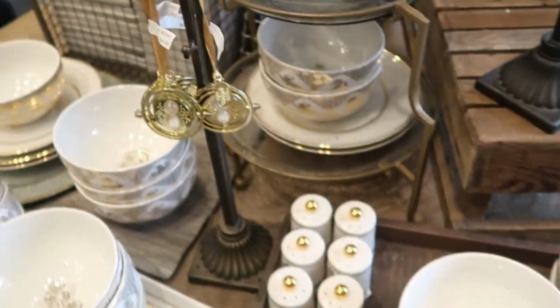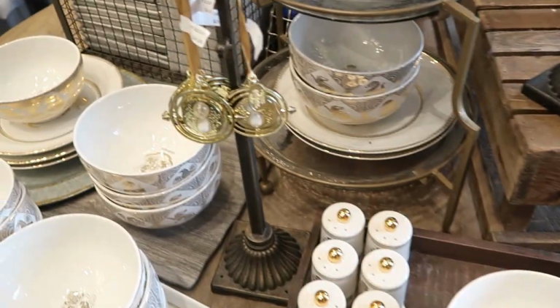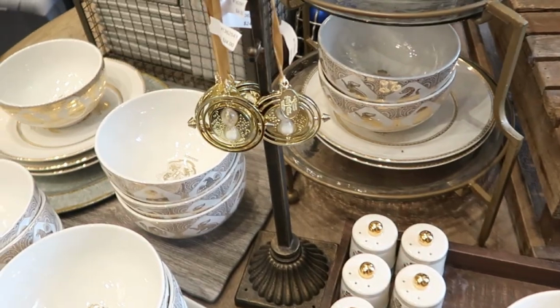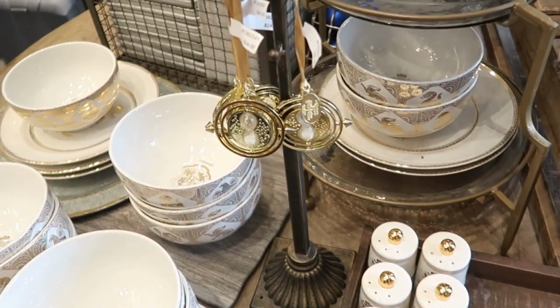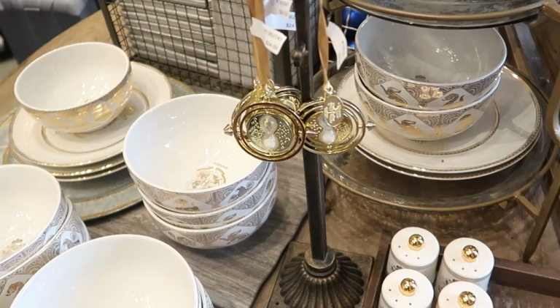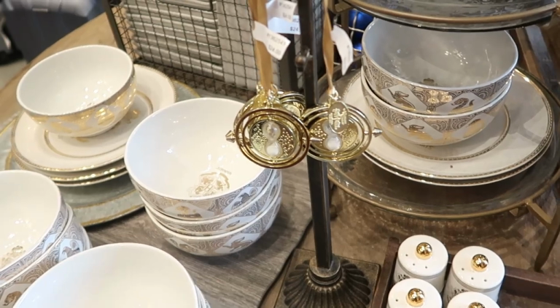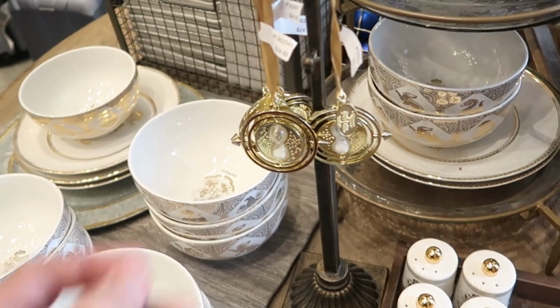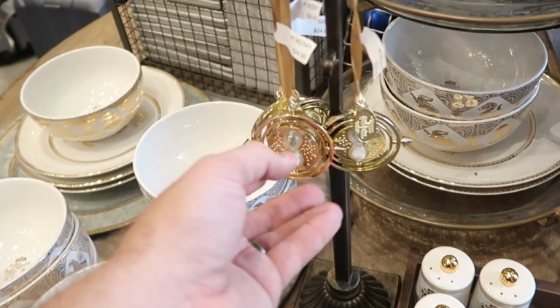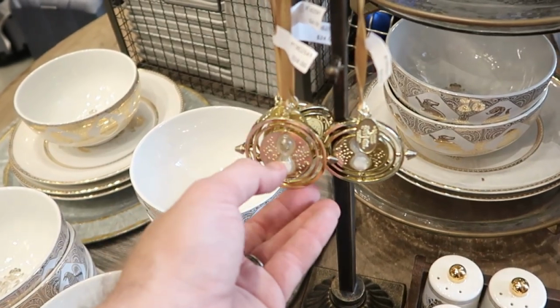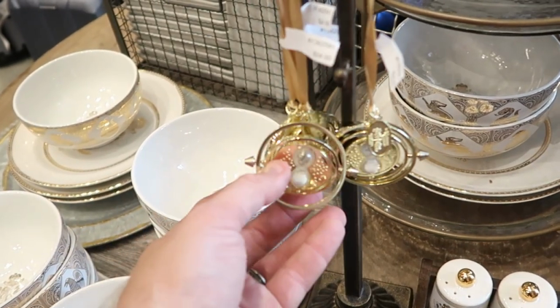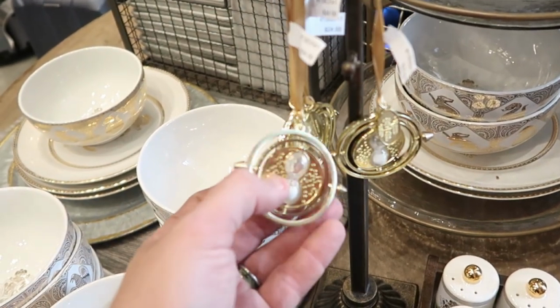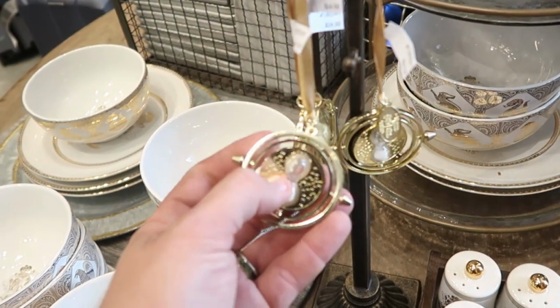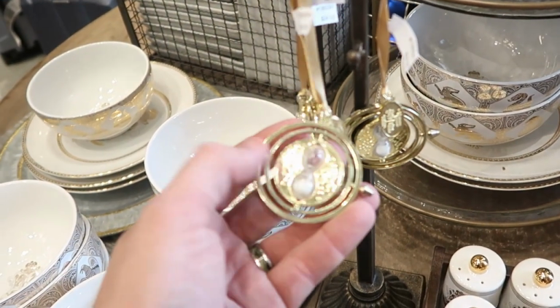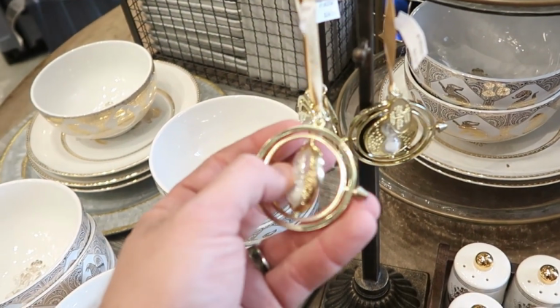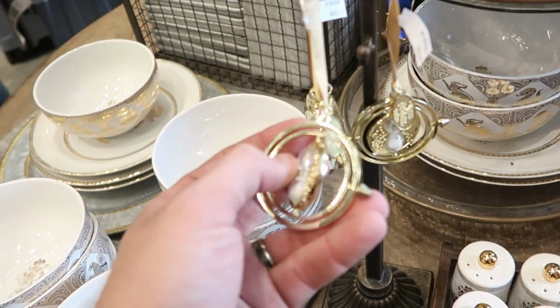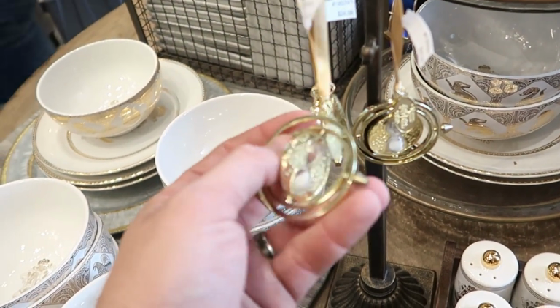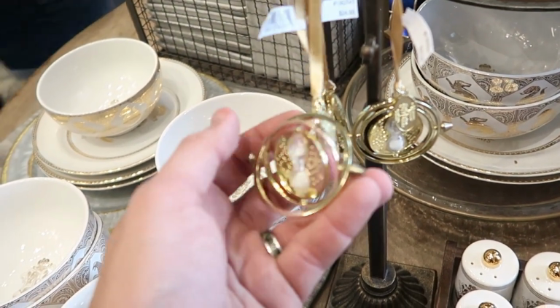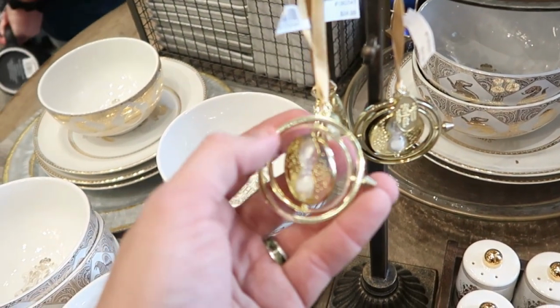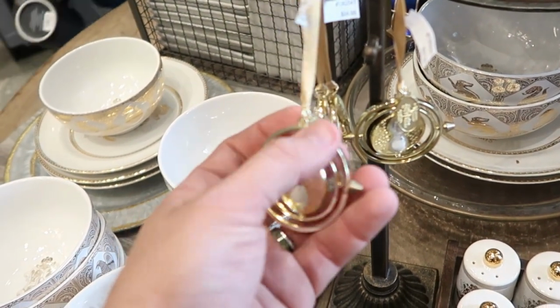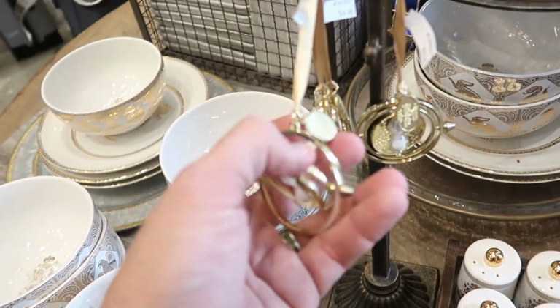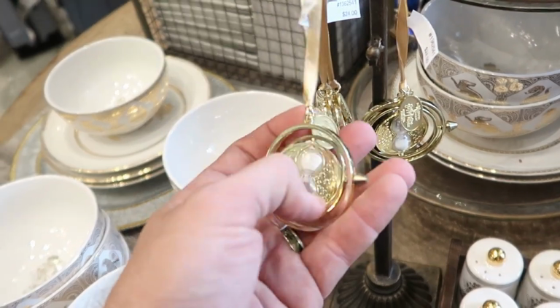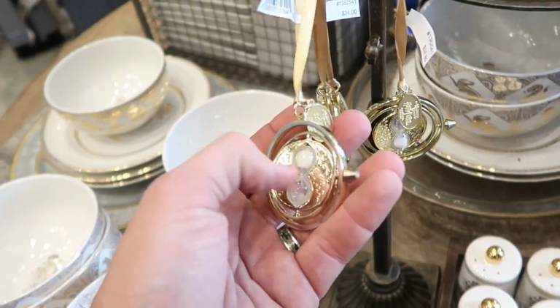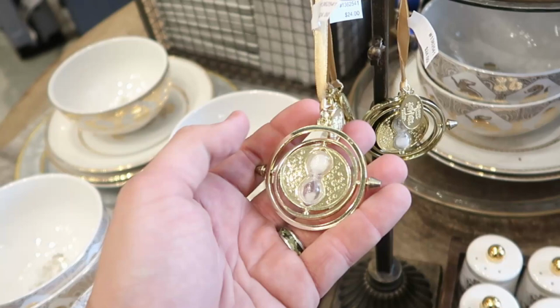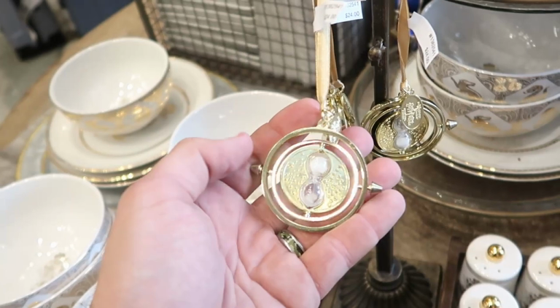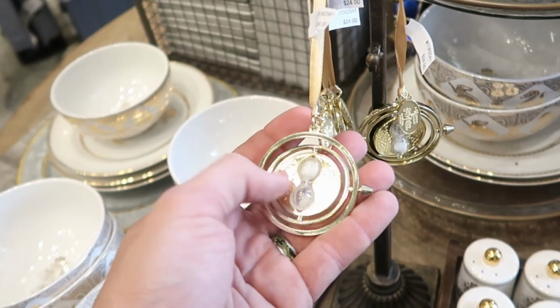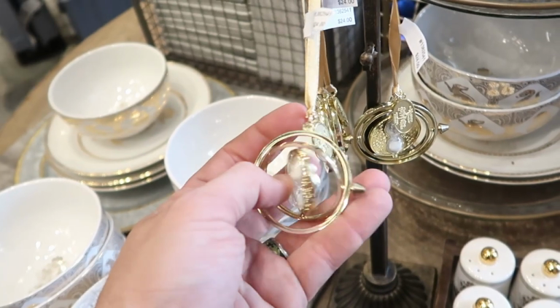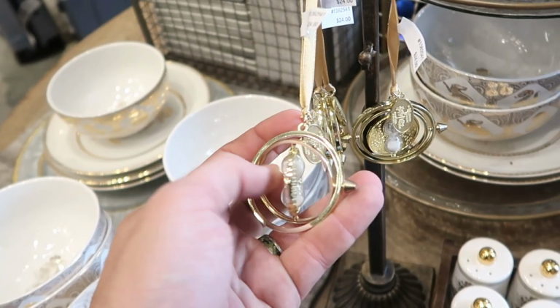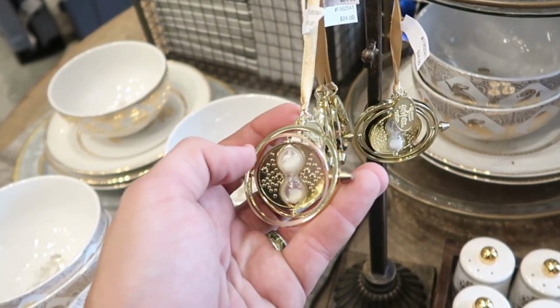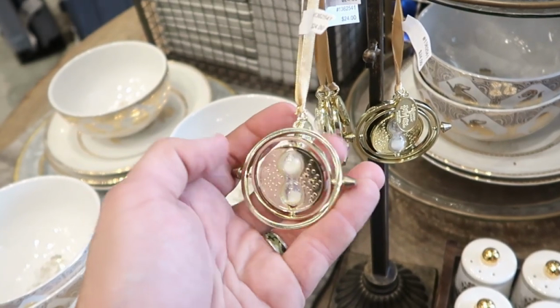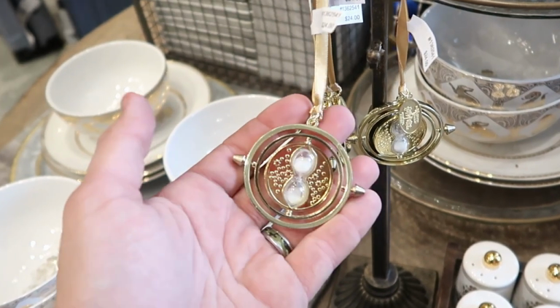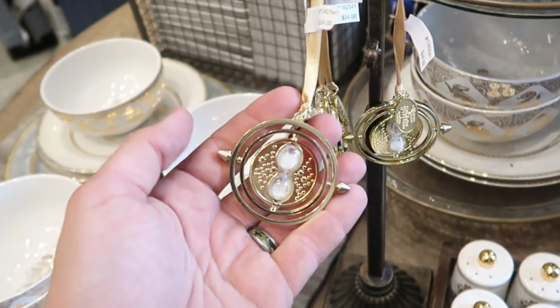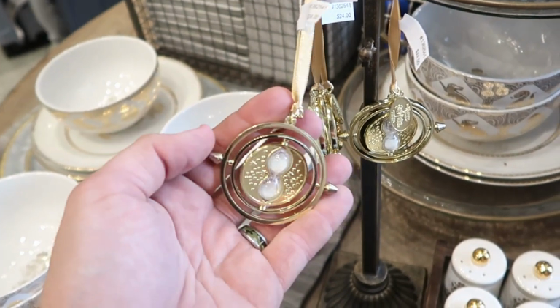And then some Time Turner Christmas ornaments — they actually spin just like the one in the movie and the ones from the Noble Collection. $24 a piece for these.